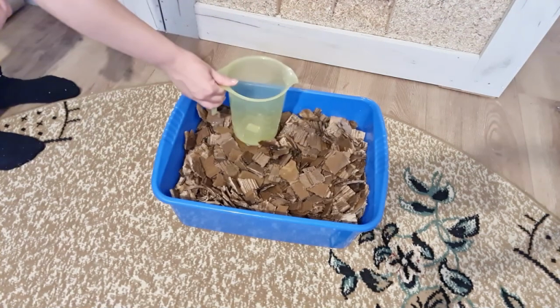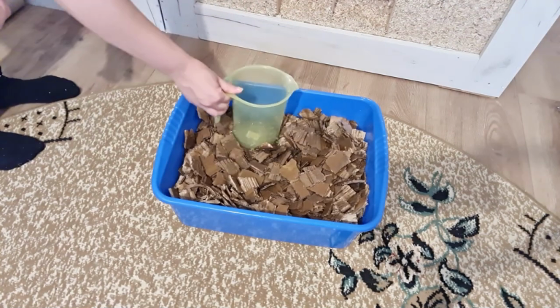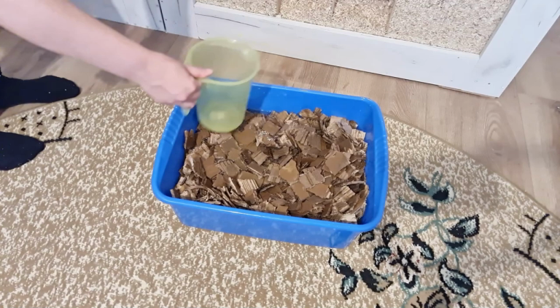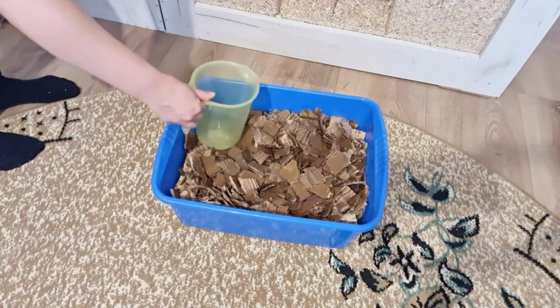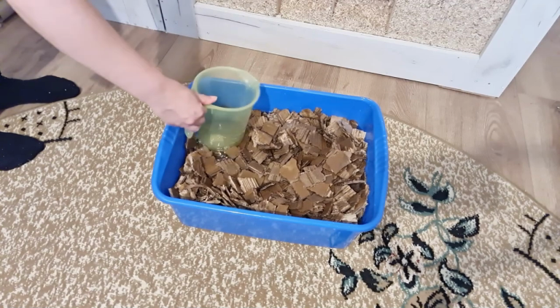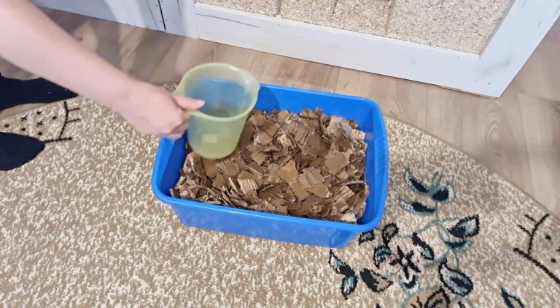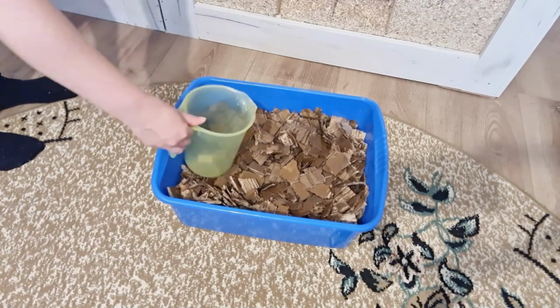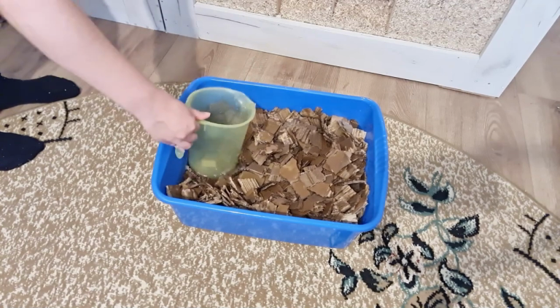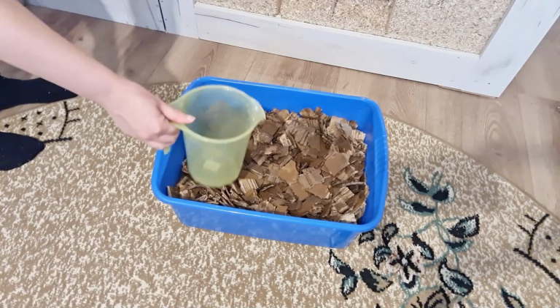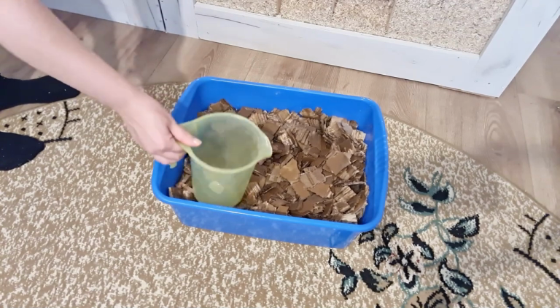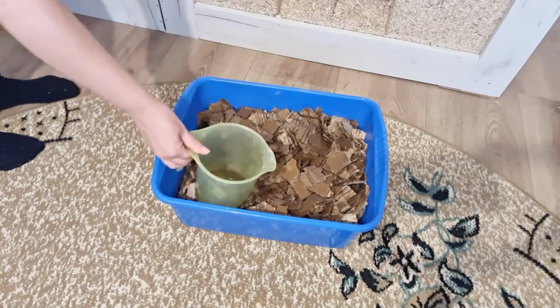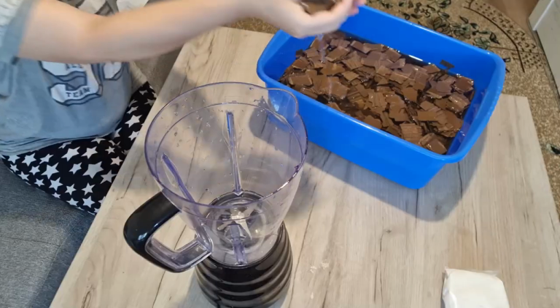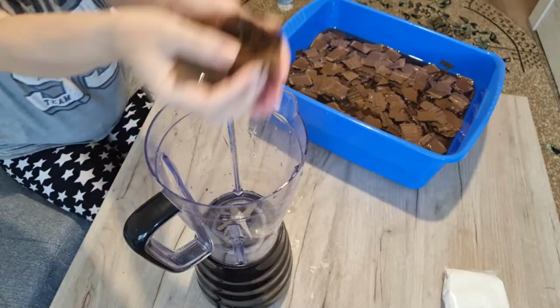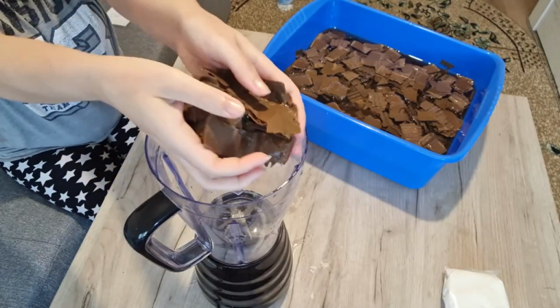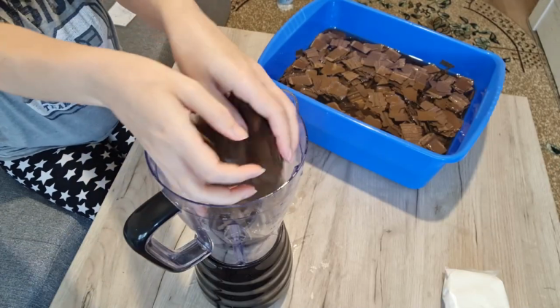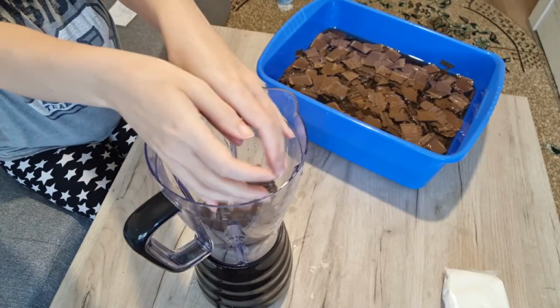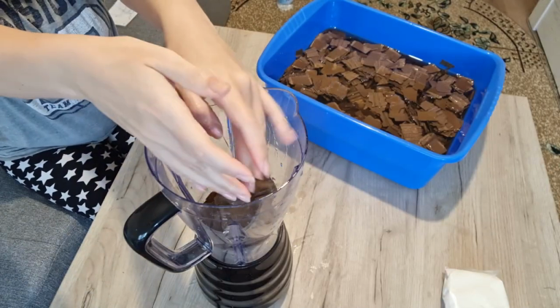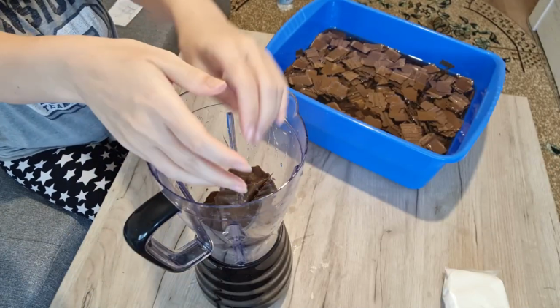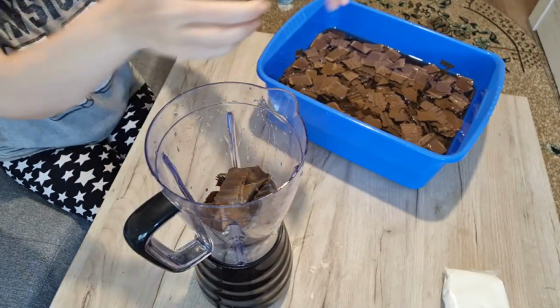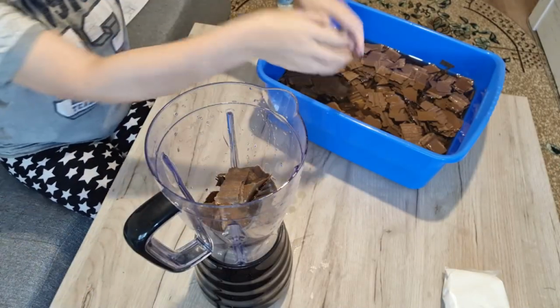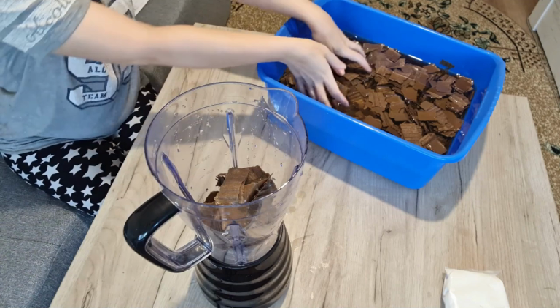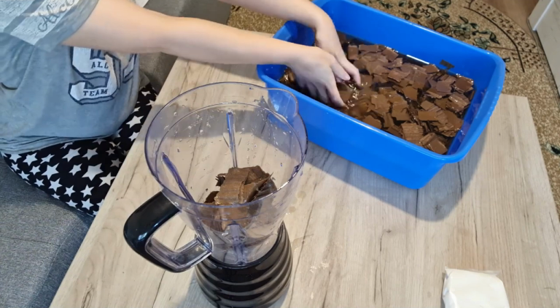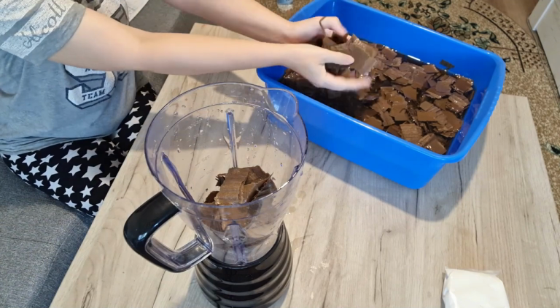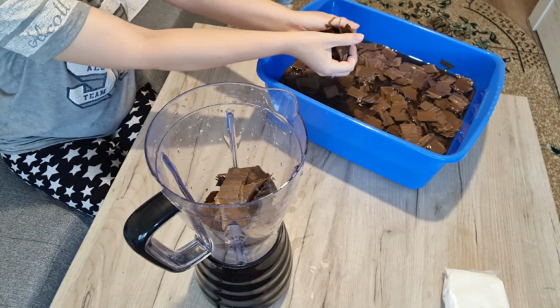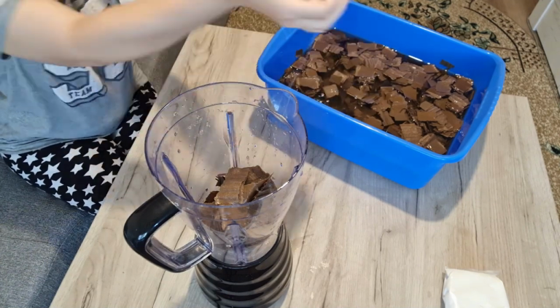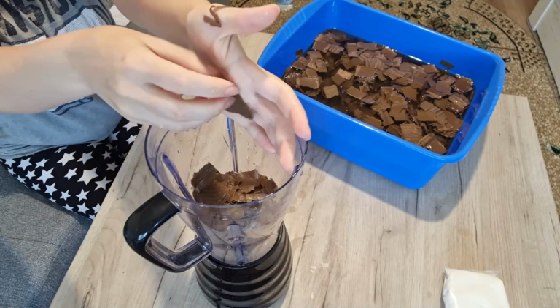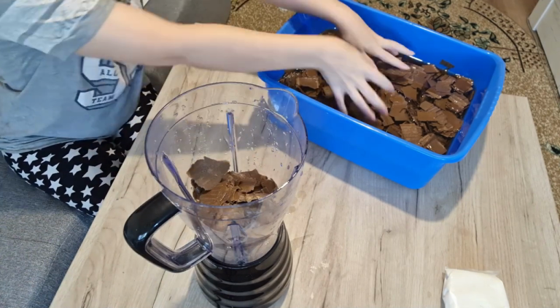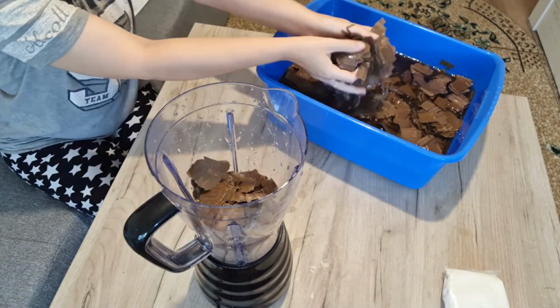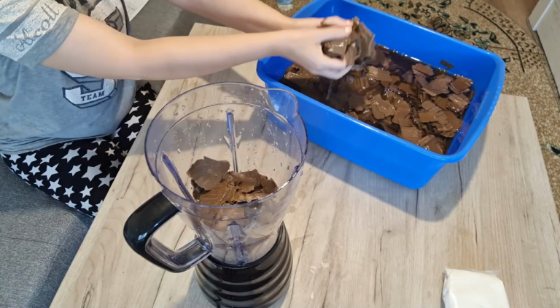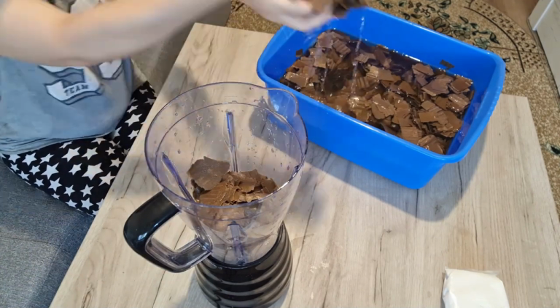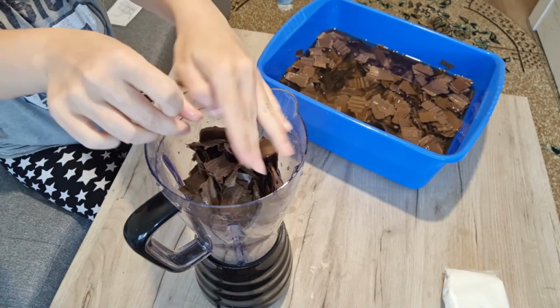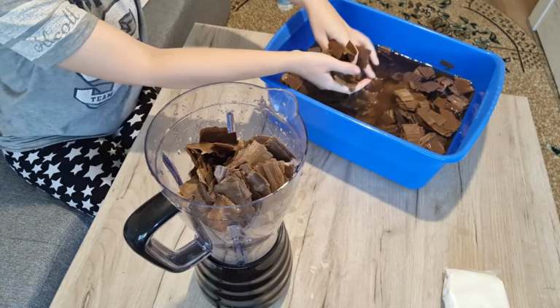I've seen people make paper clay before but it always contains unsafe ingredients like salt, oil, baking soda, vinegar, and so on.